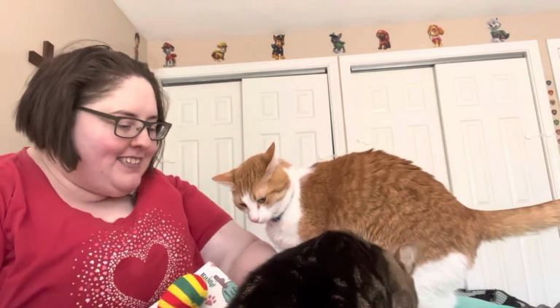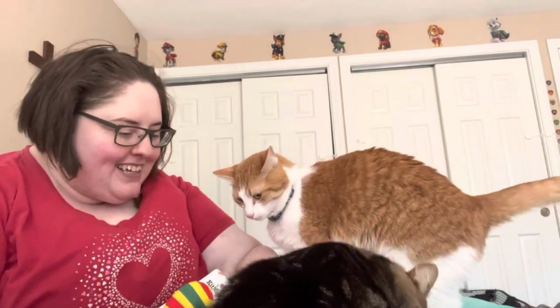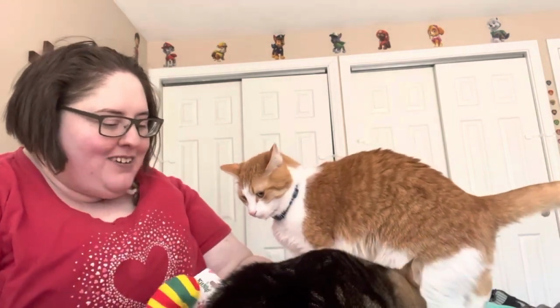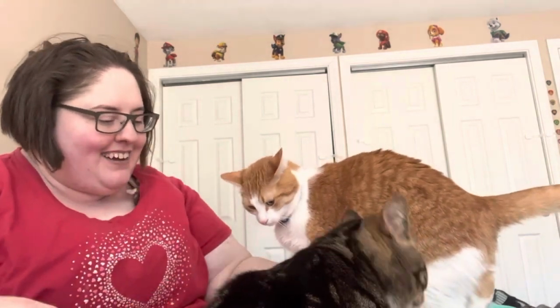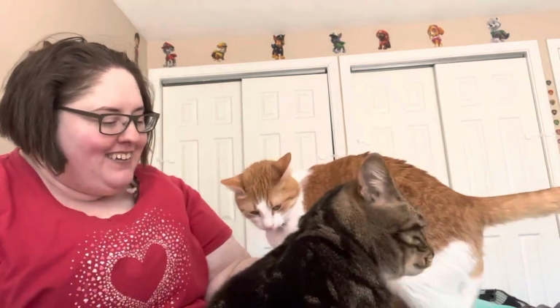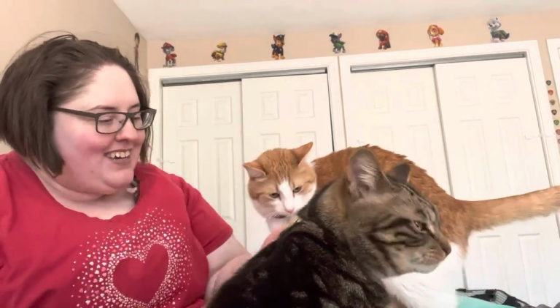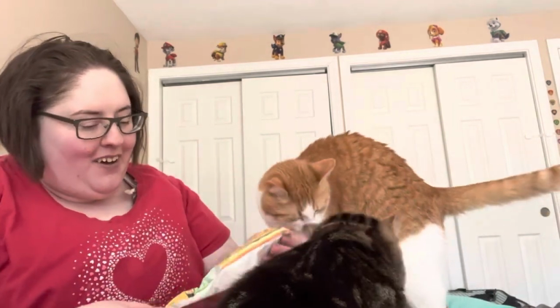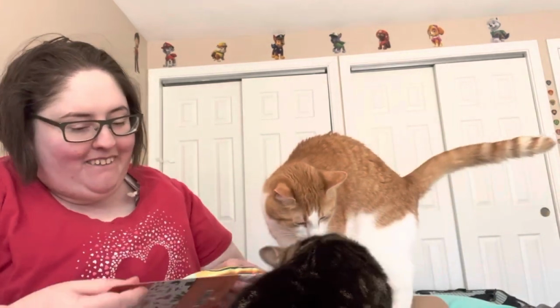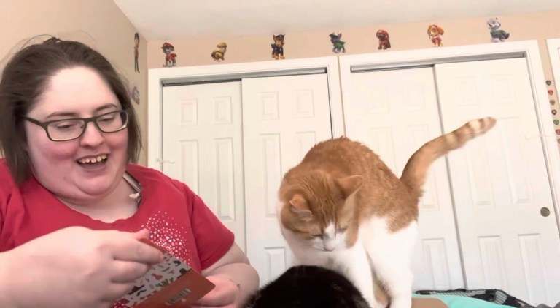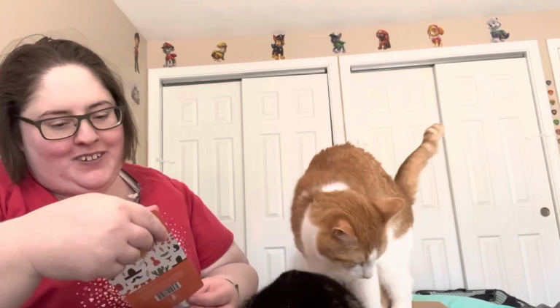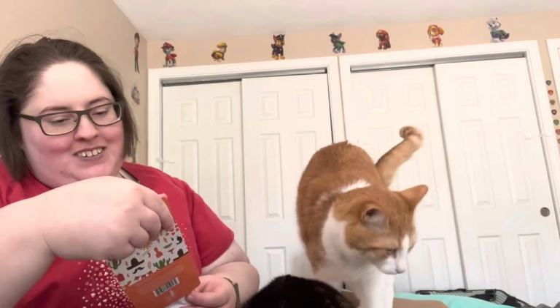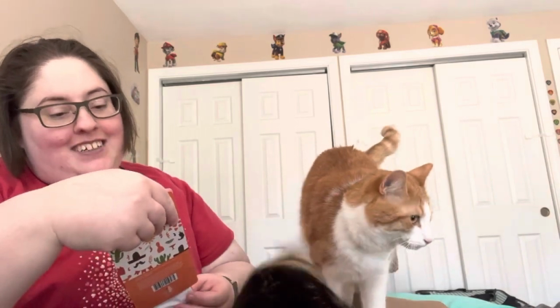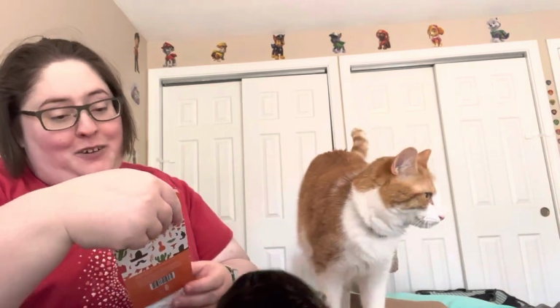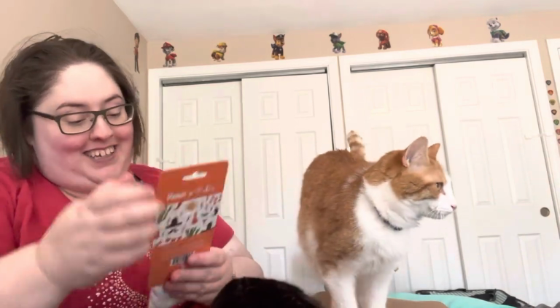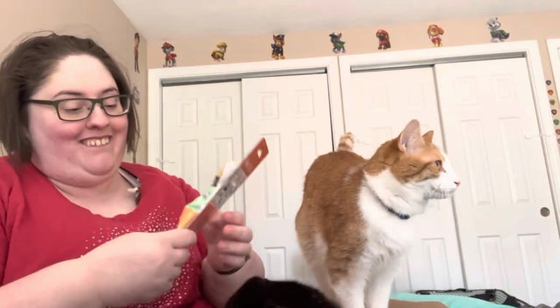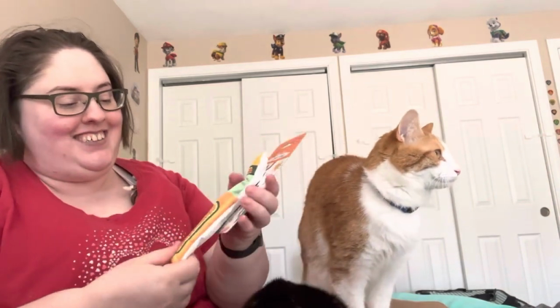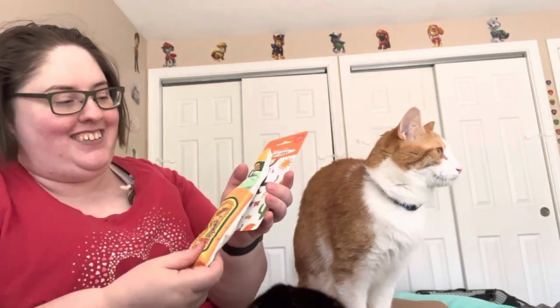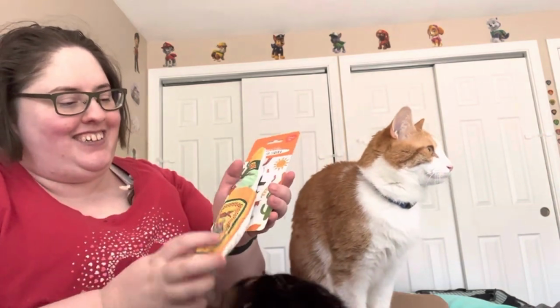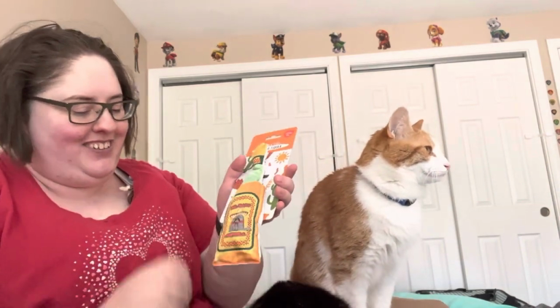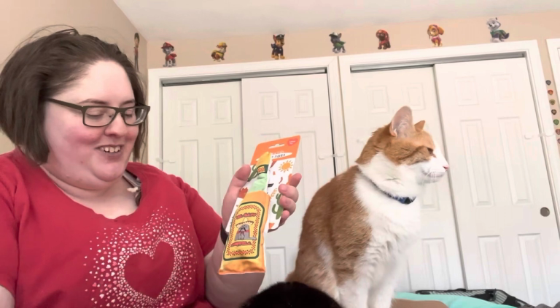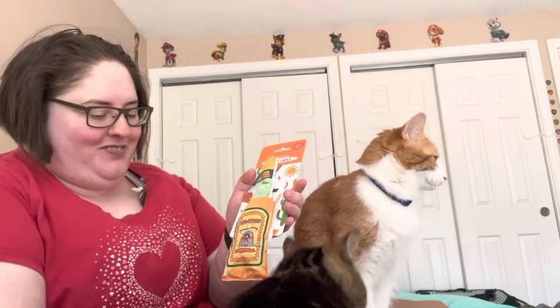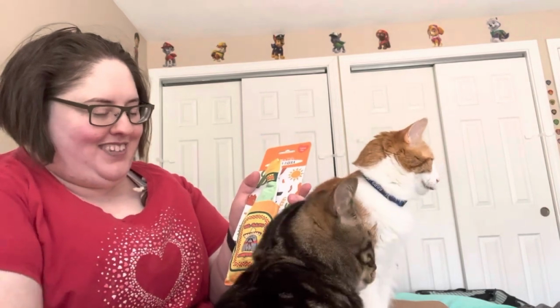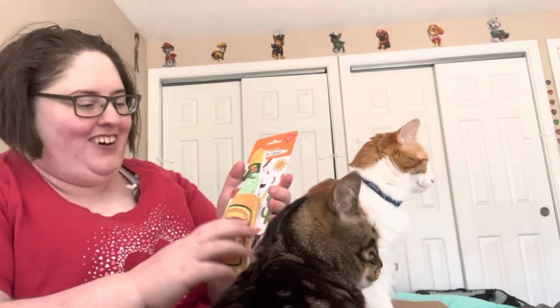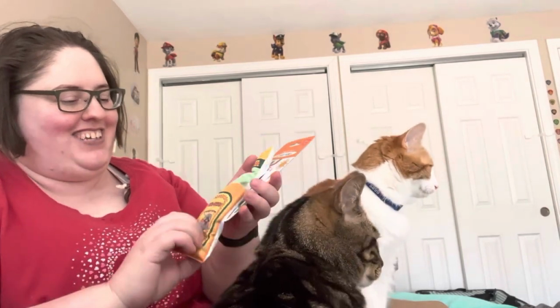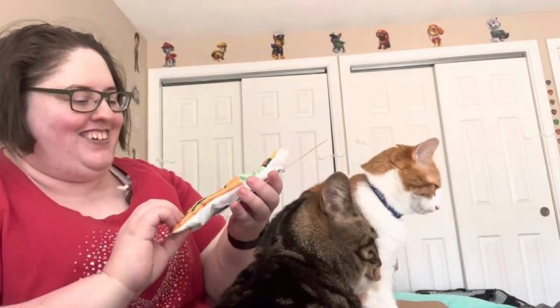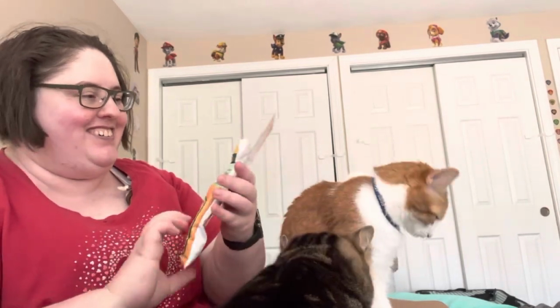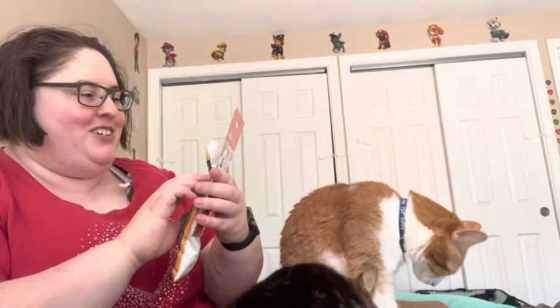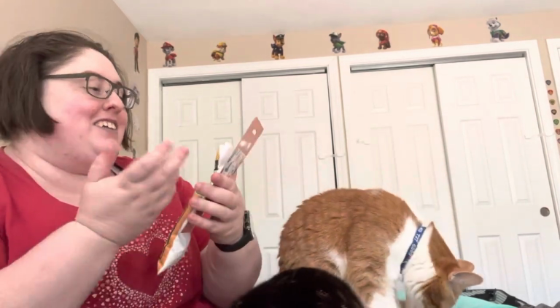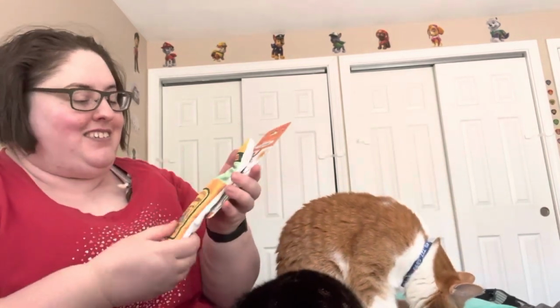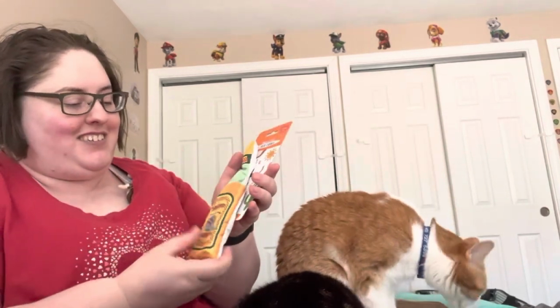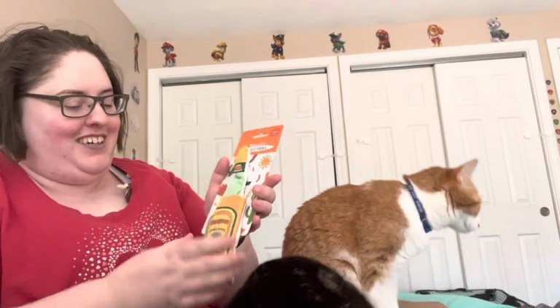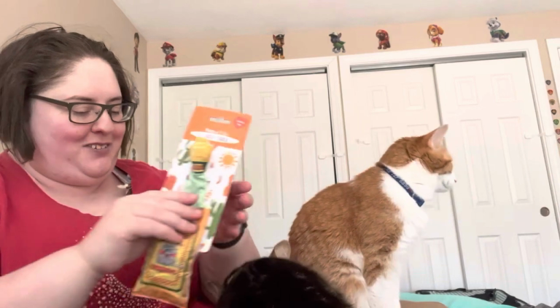Let's not eat that. What do you got here? We have El Gato tequila. Oh my gosh, it's like a little alcohol bottle. What do you even call this? A little tequila, I guess. That's so cute.